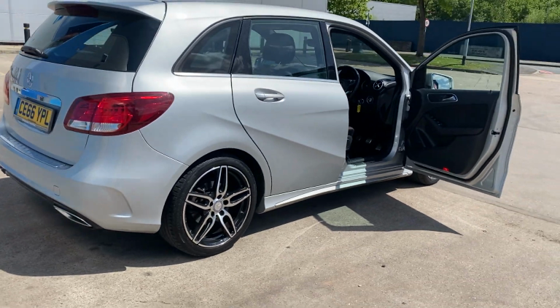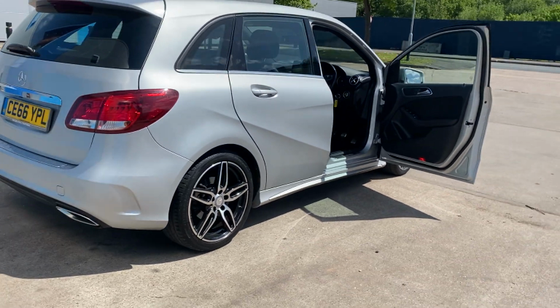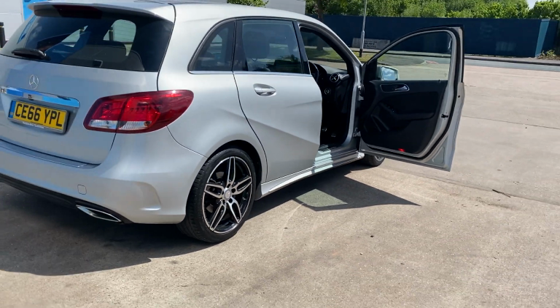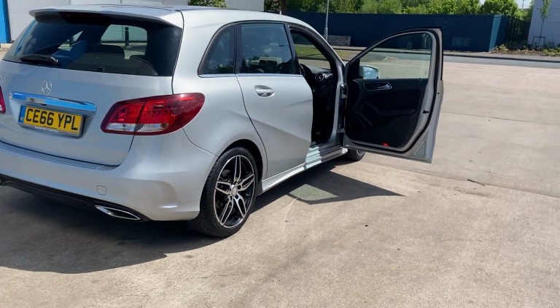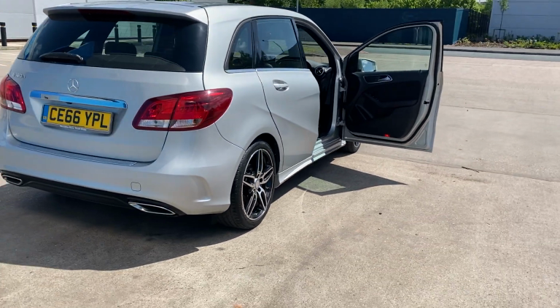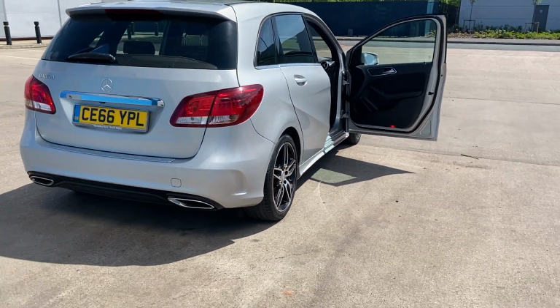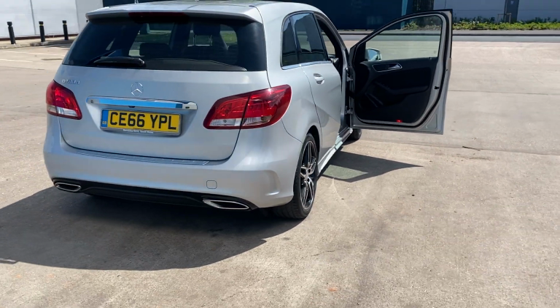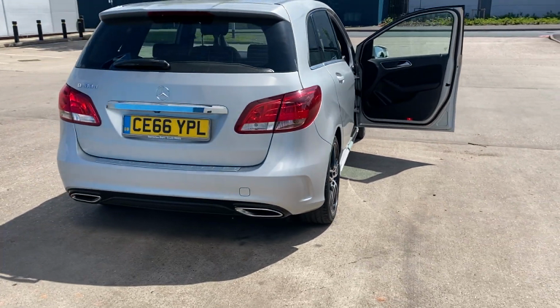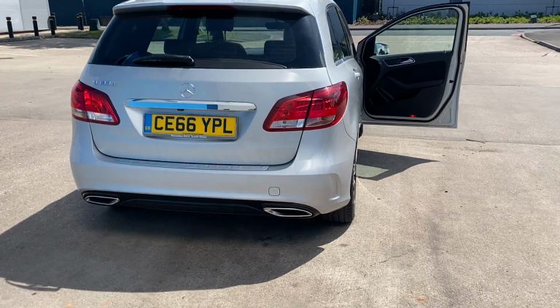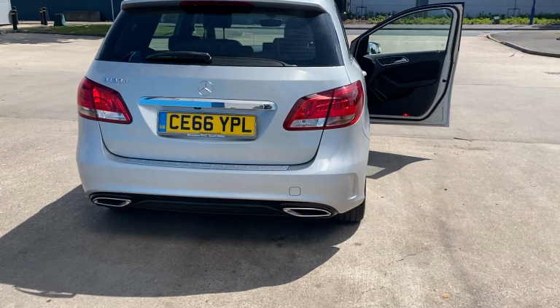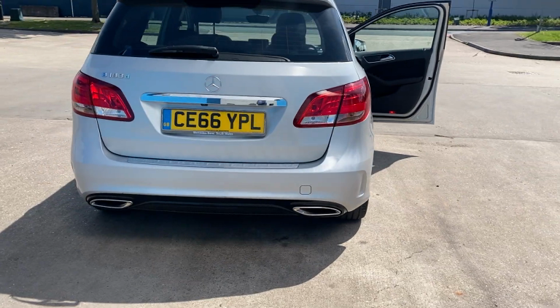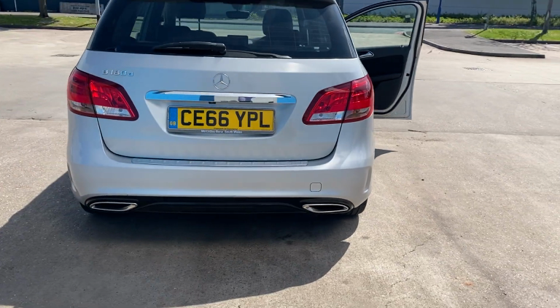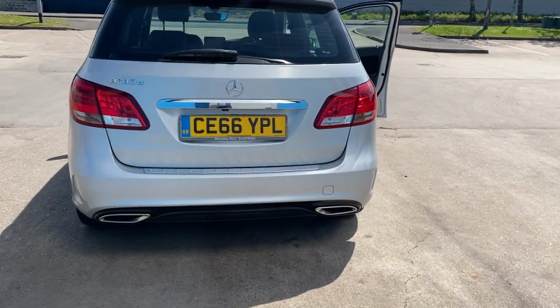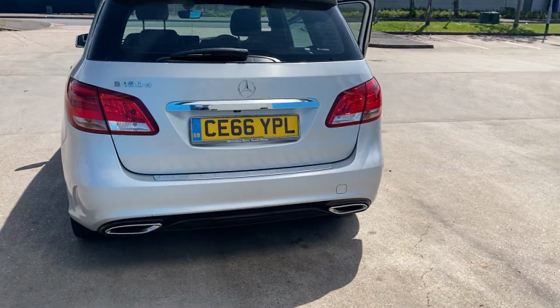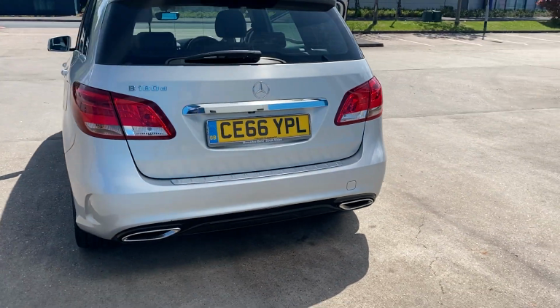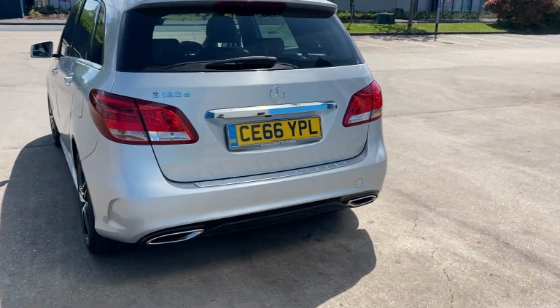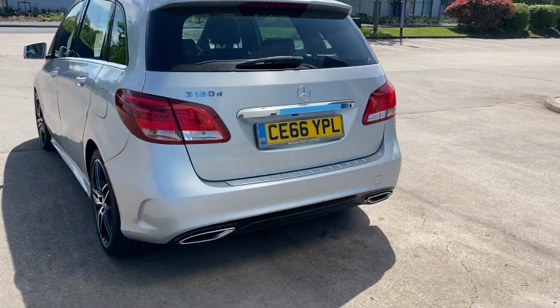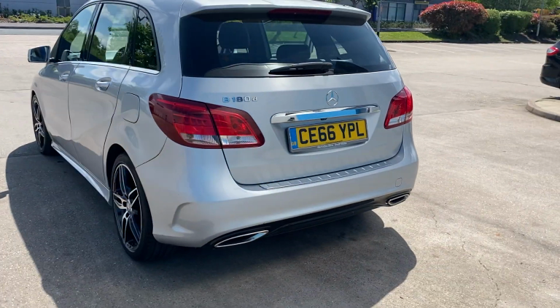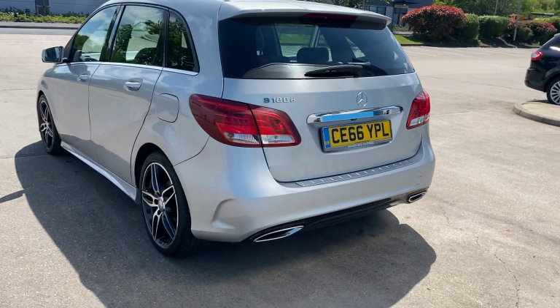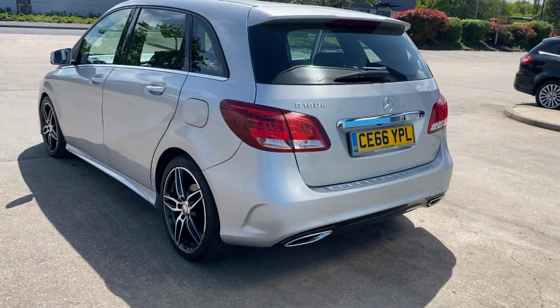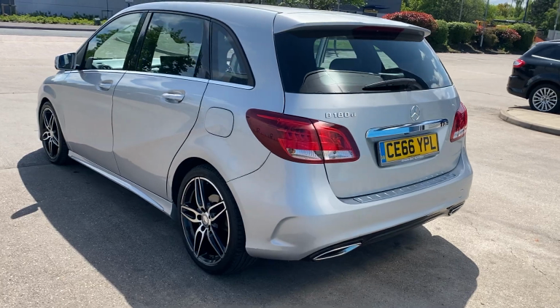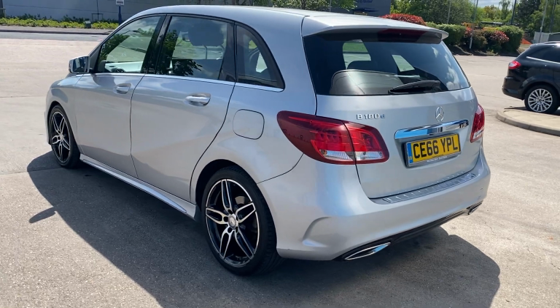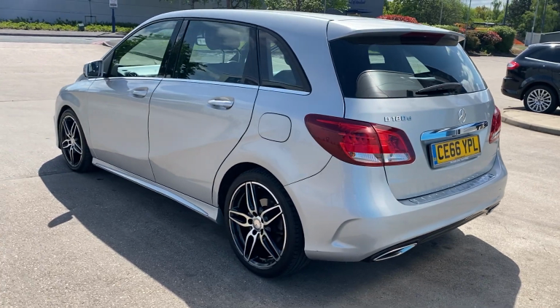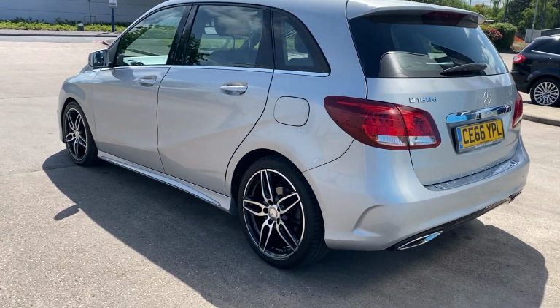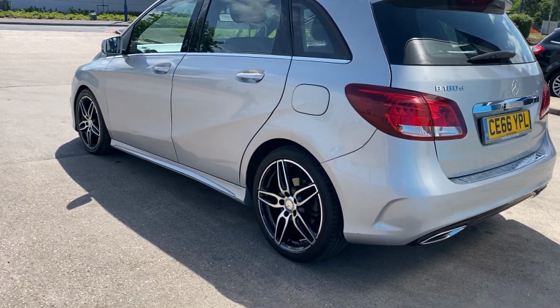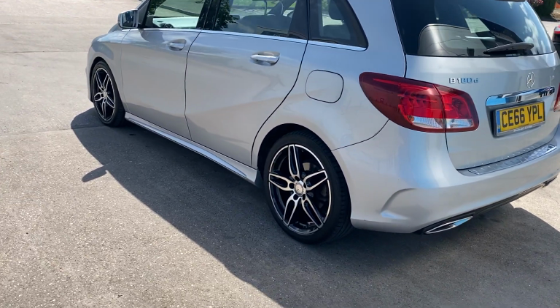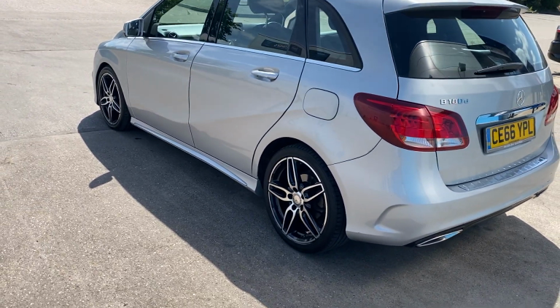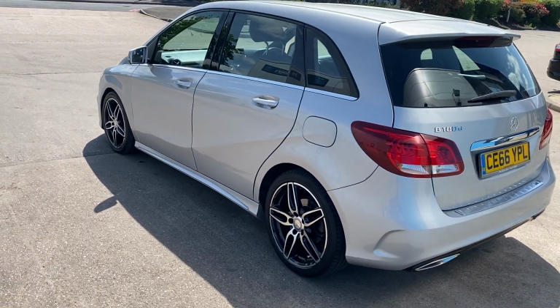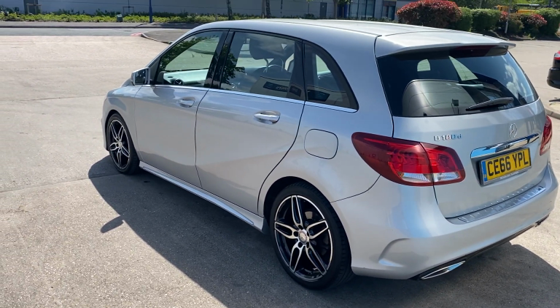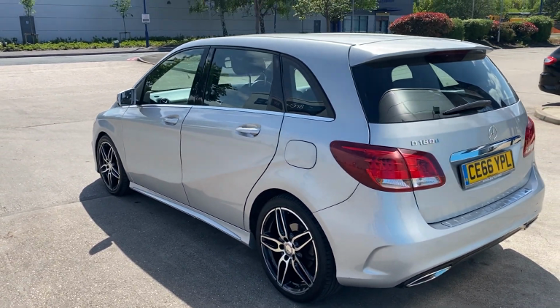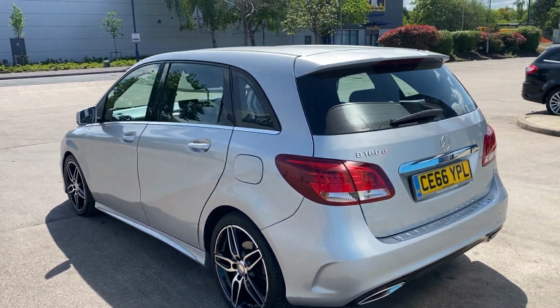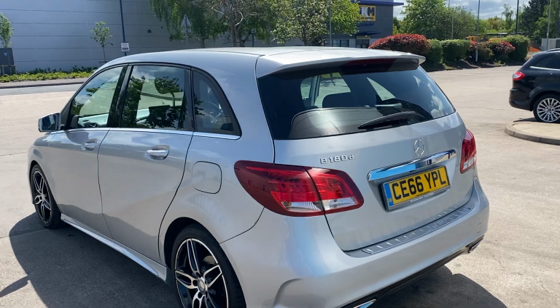AMG body styling kit with the rear diffuser and twin exhausts, side skirts — absolutely stunning condition throughout.